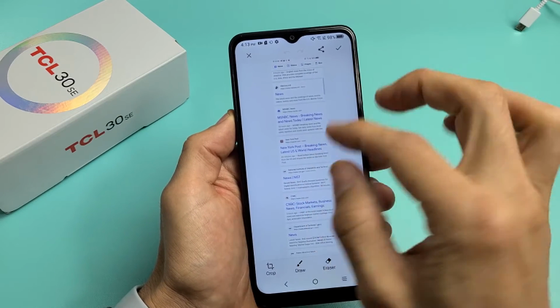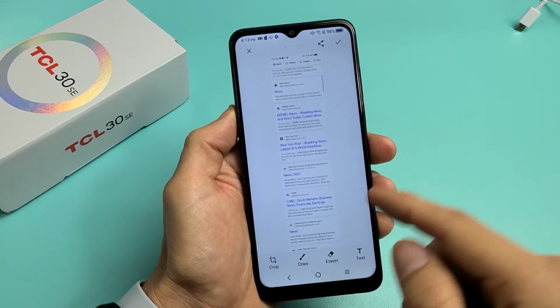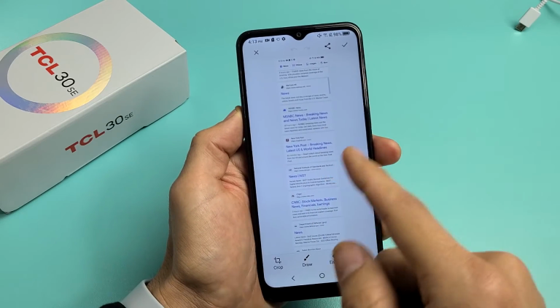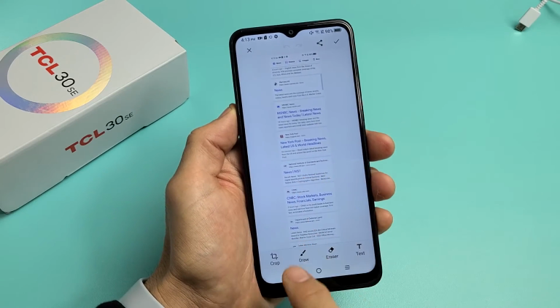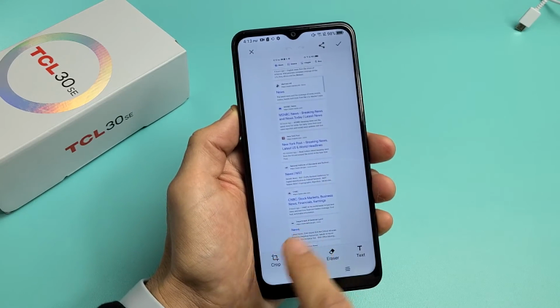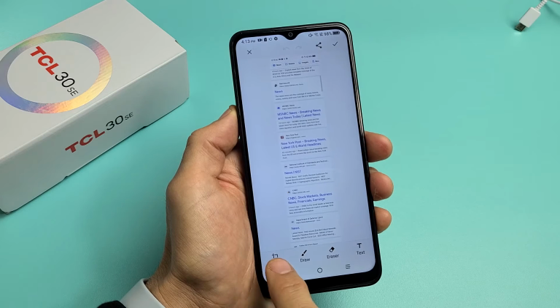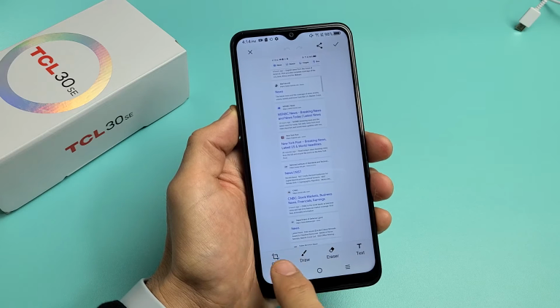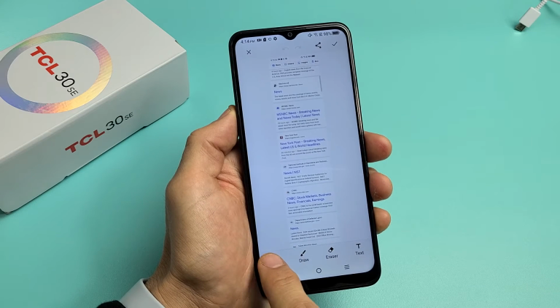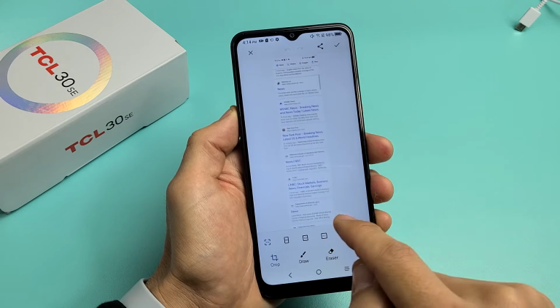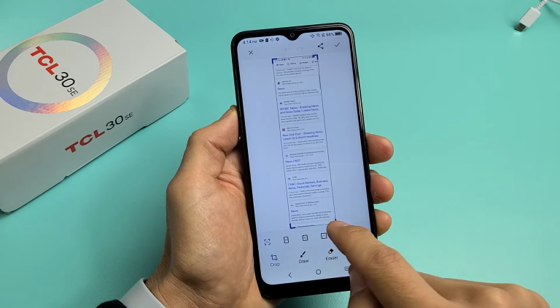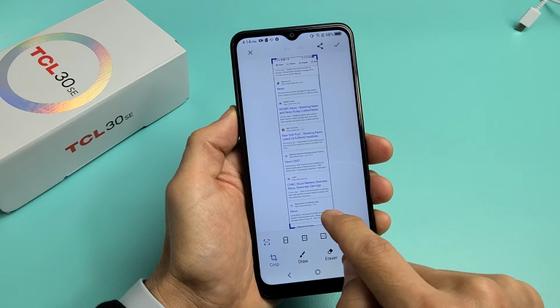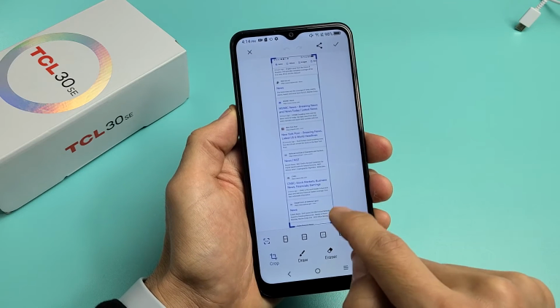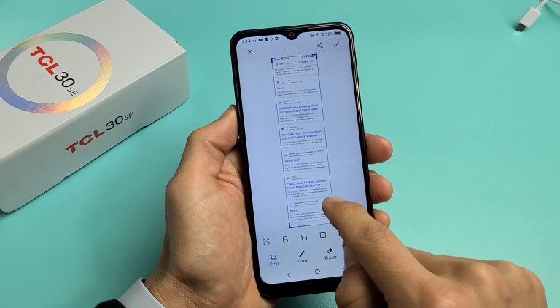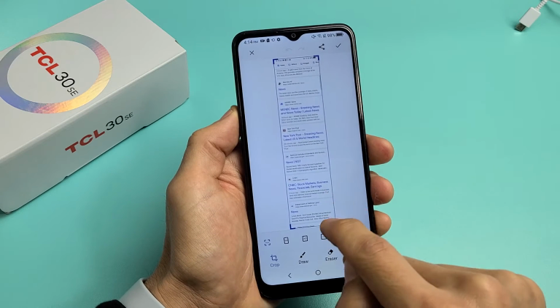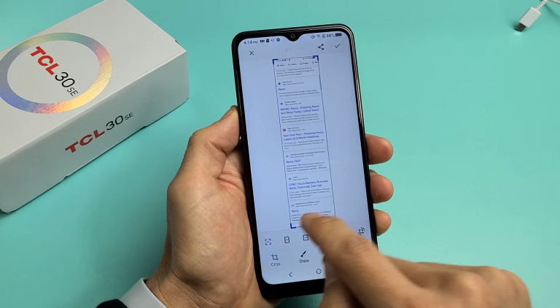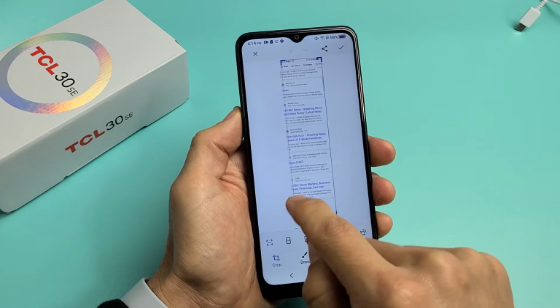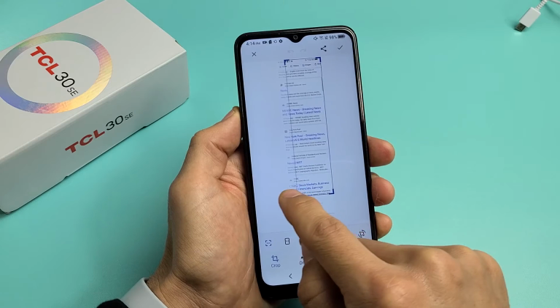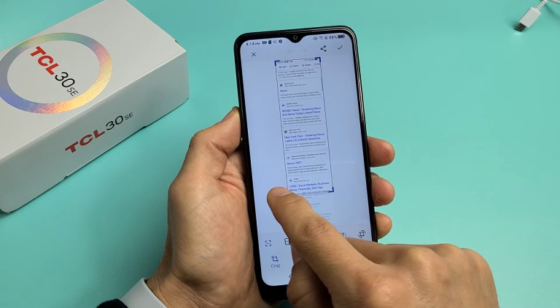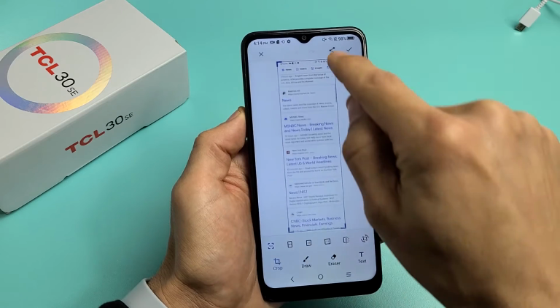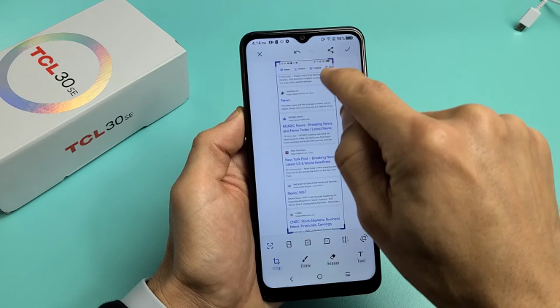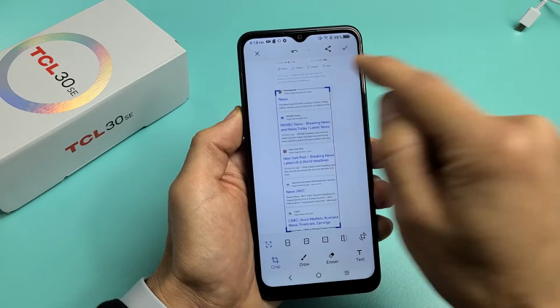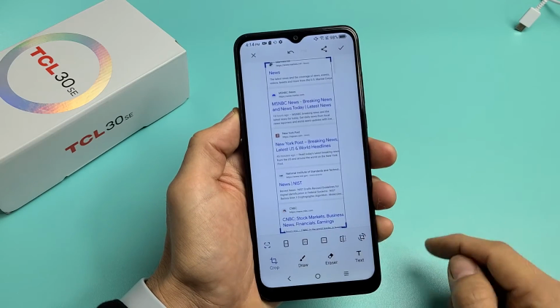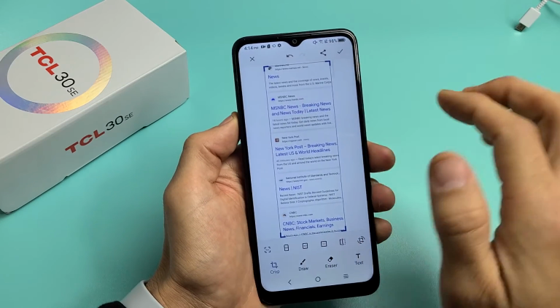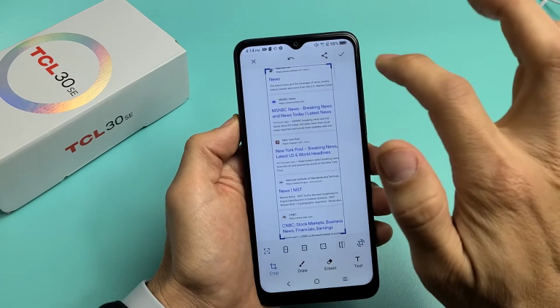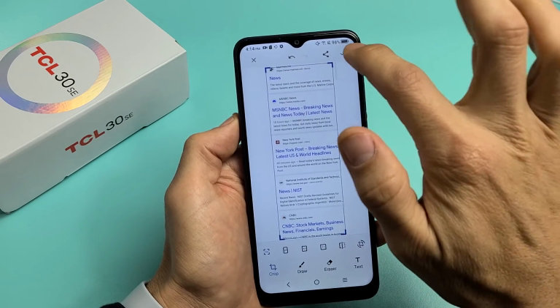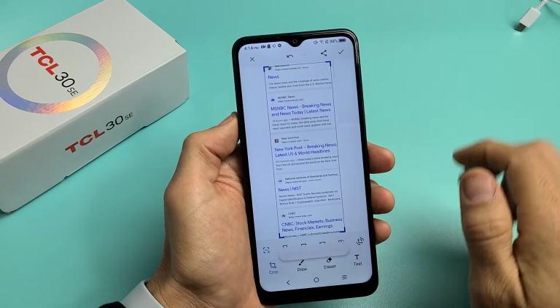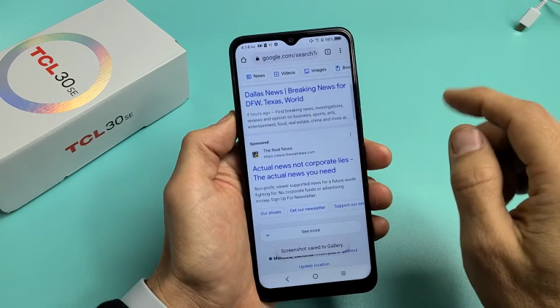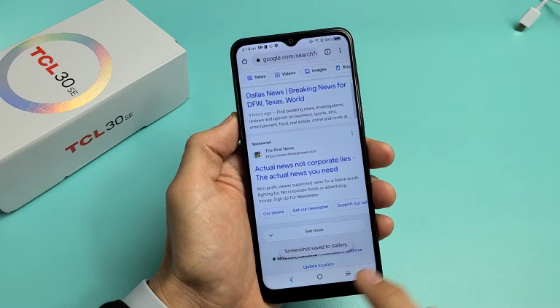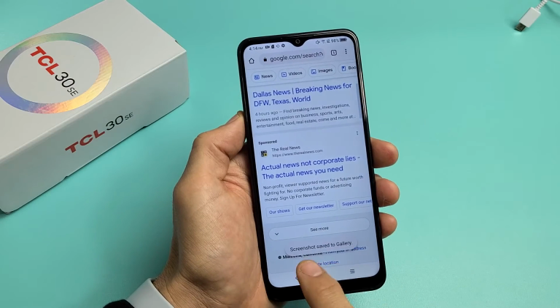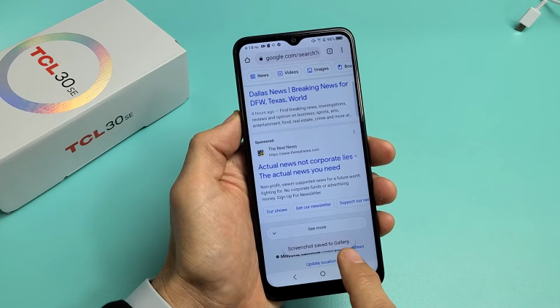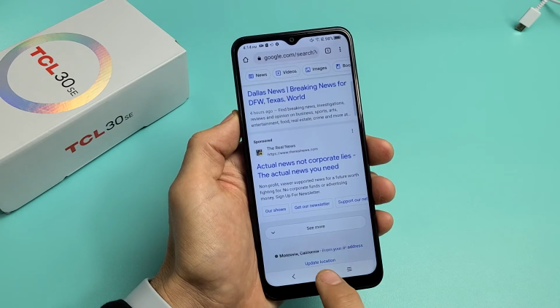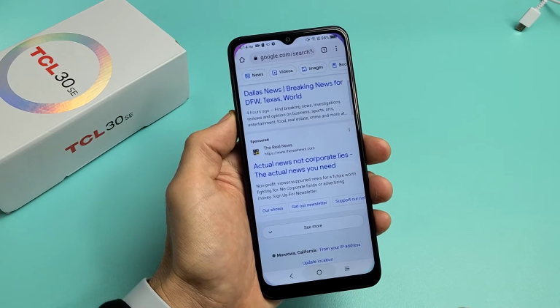Now you can see this right here. From here you can go ahead and crop it — you did a little bit too much down there, so you can raise that up just a little bit, like right there. Raise this one down. Then tap on the check mark right there, and it gets saved to the gallery.